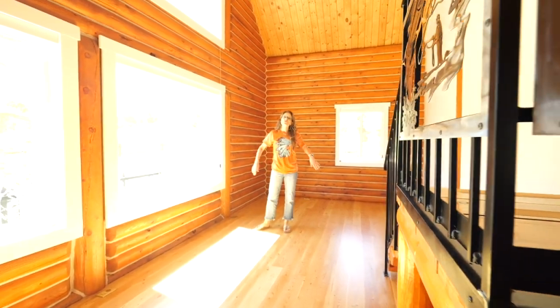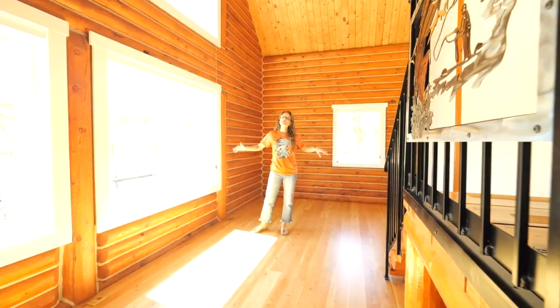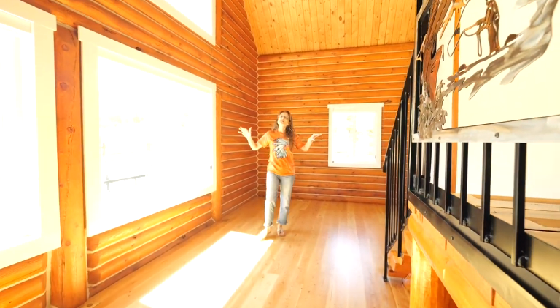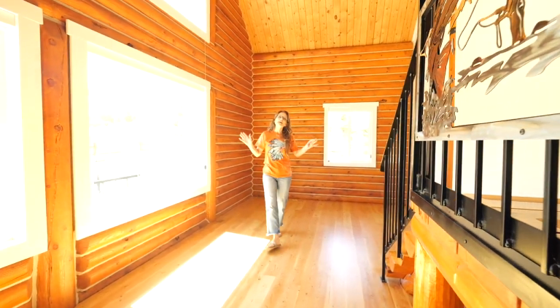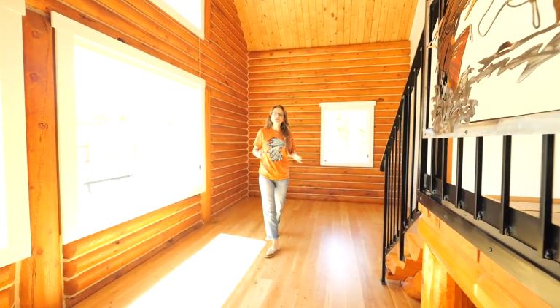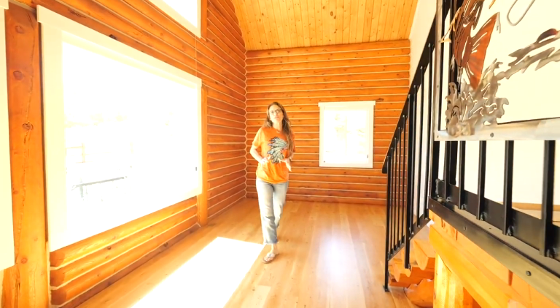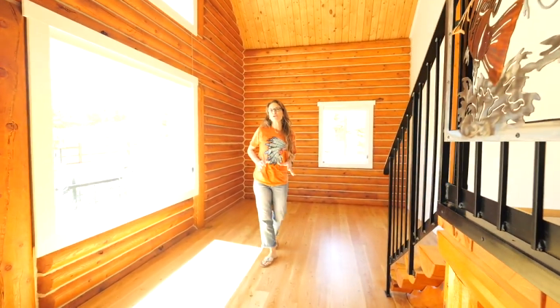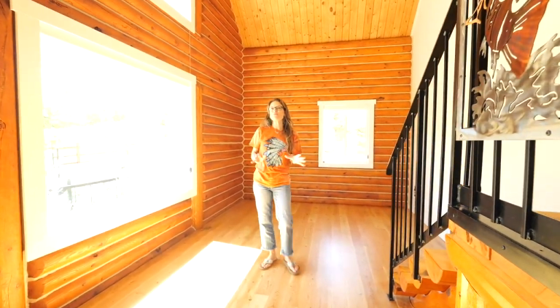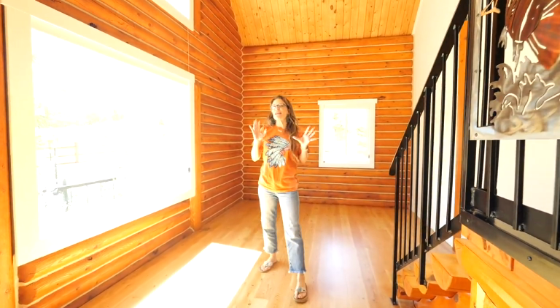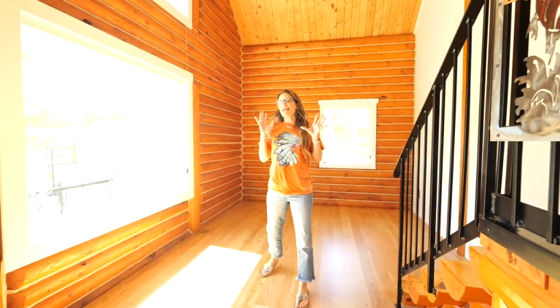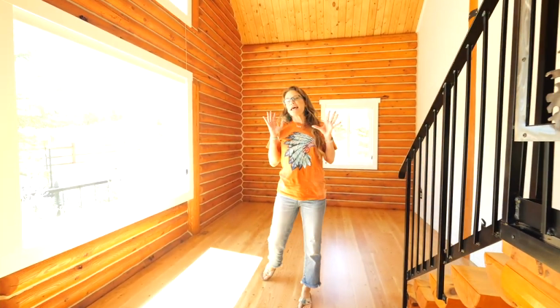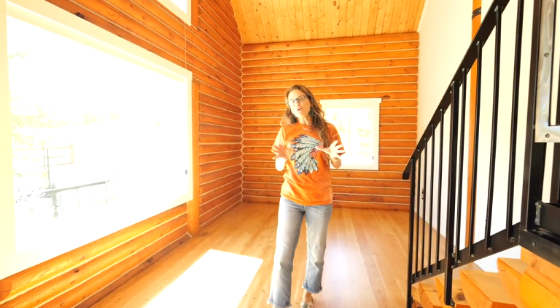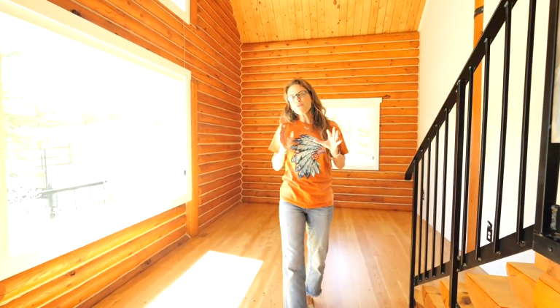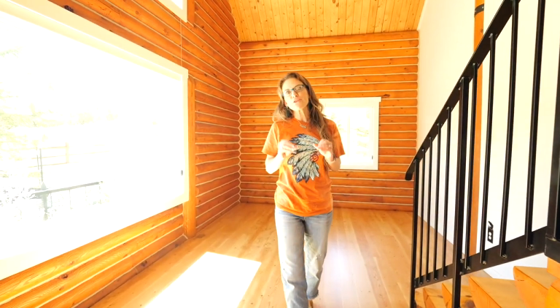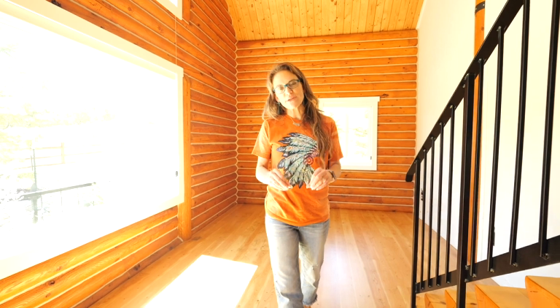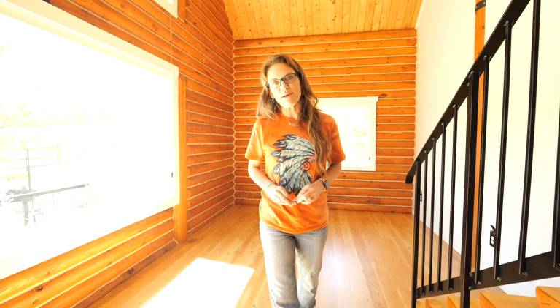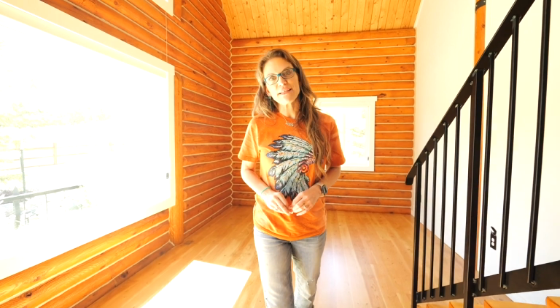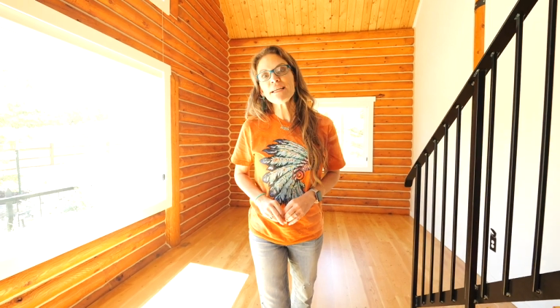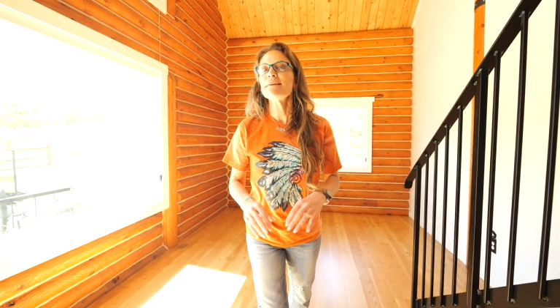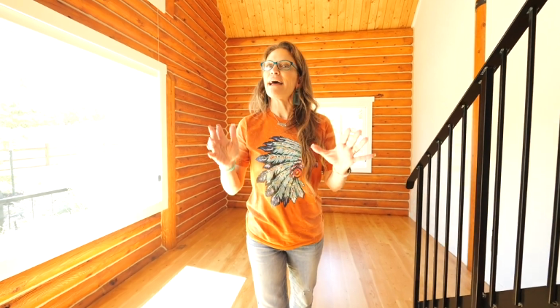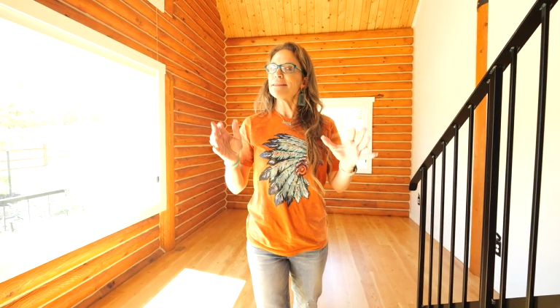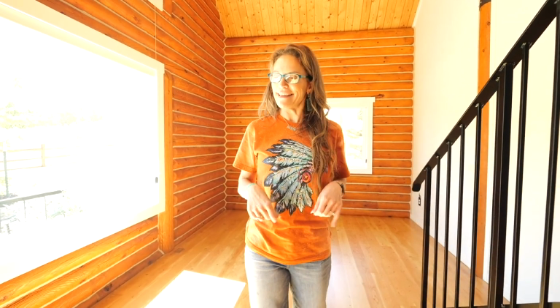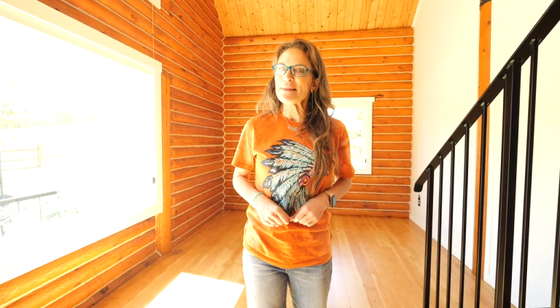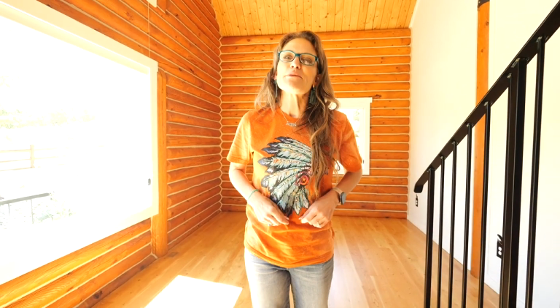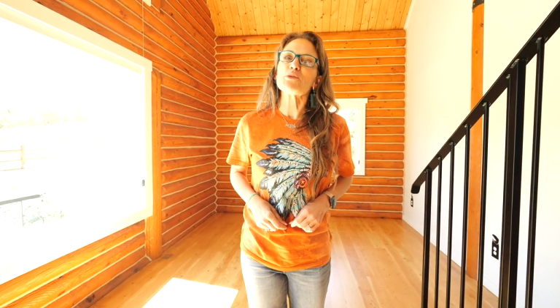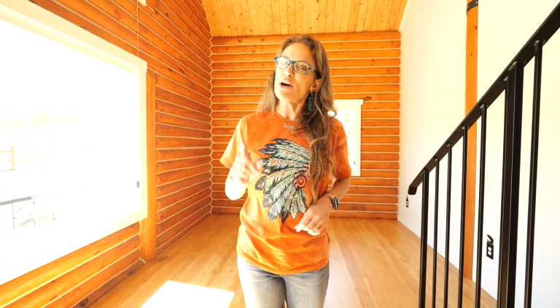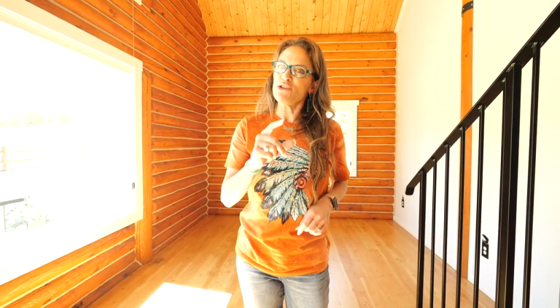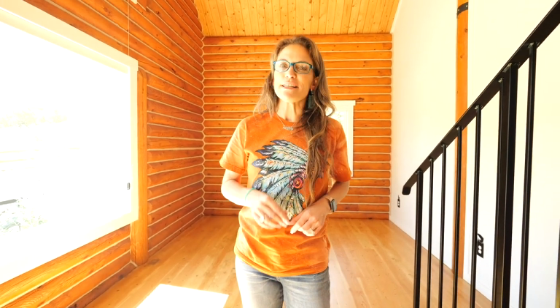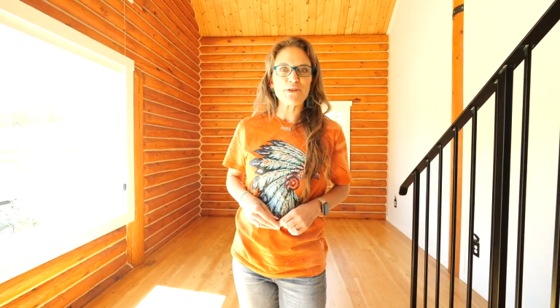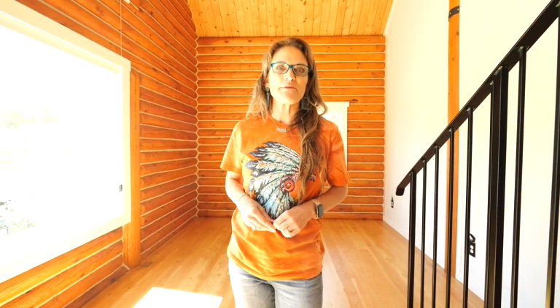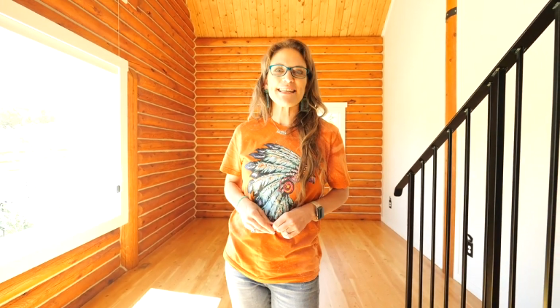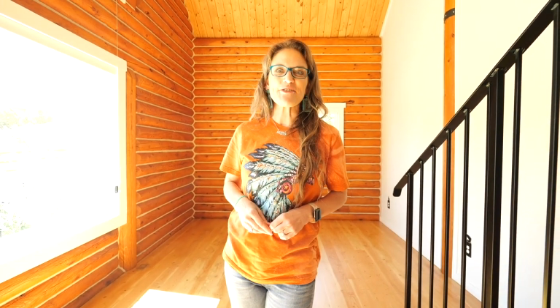We would love to show you this home and help you fulfill your dream of living at the lake. Remember, we want you to love where you live. See you soon.